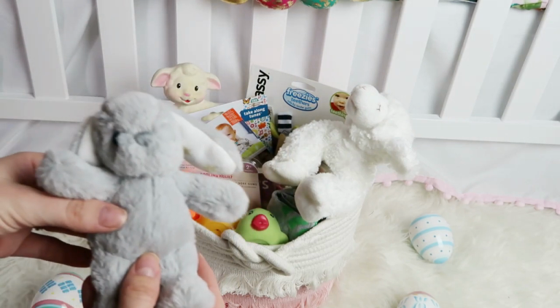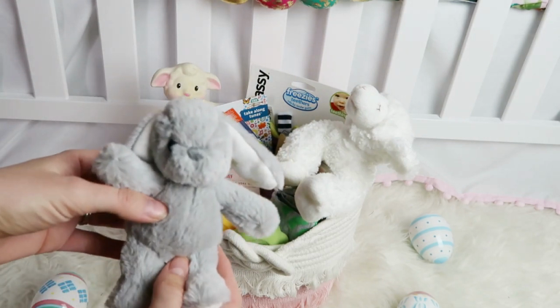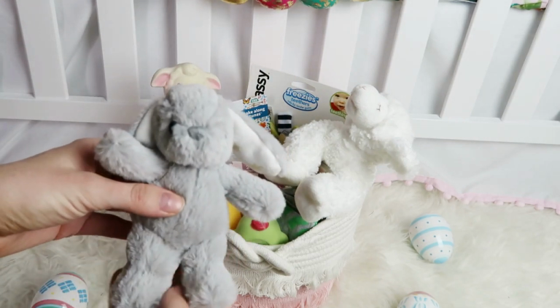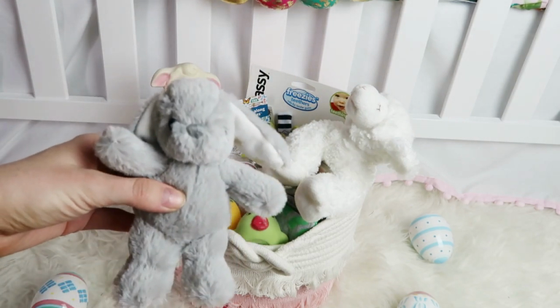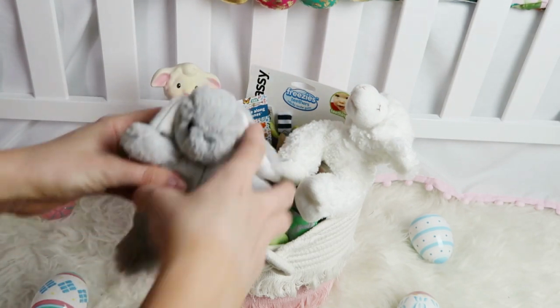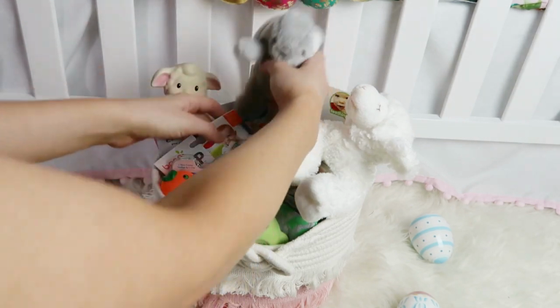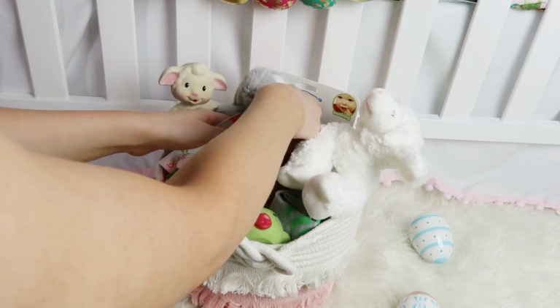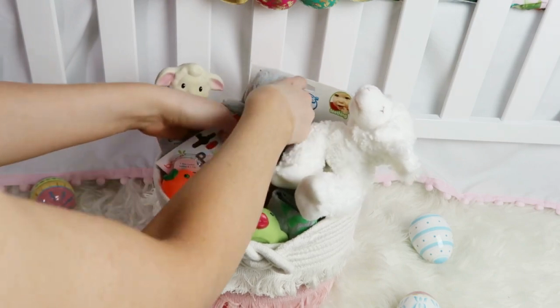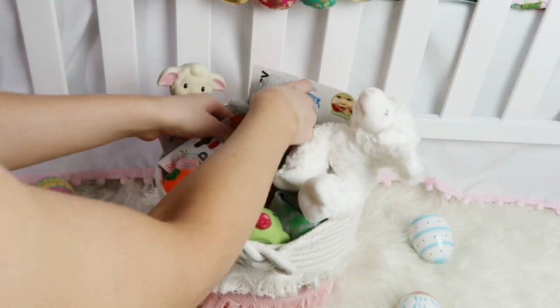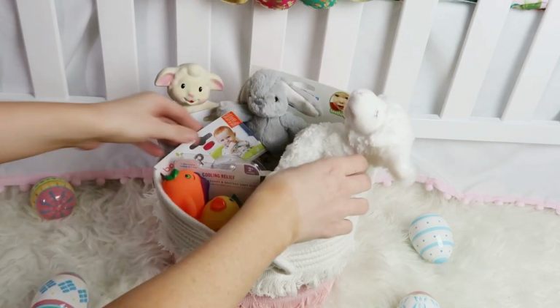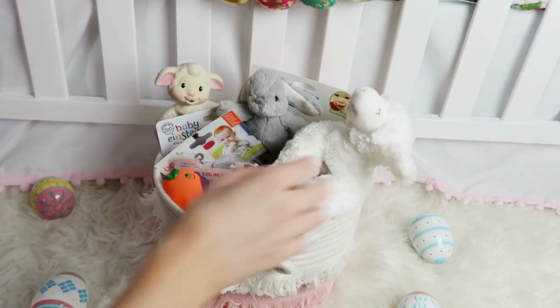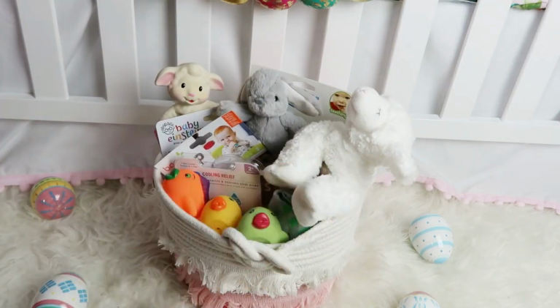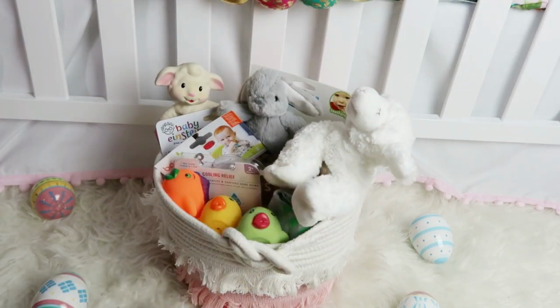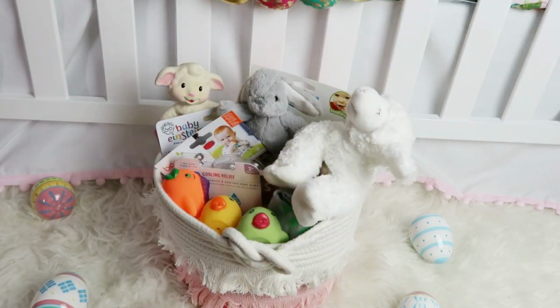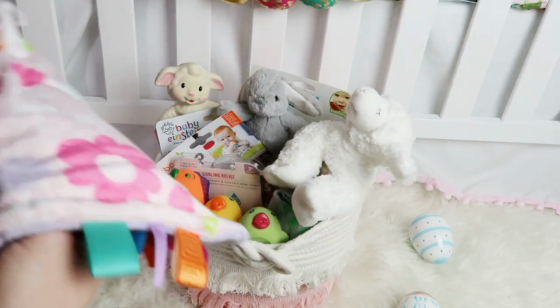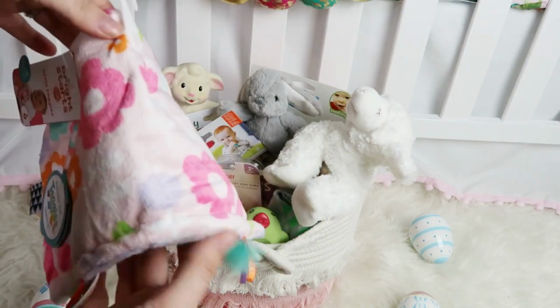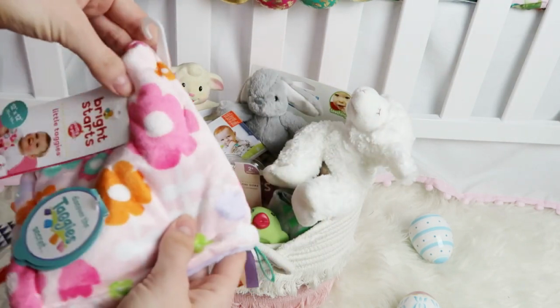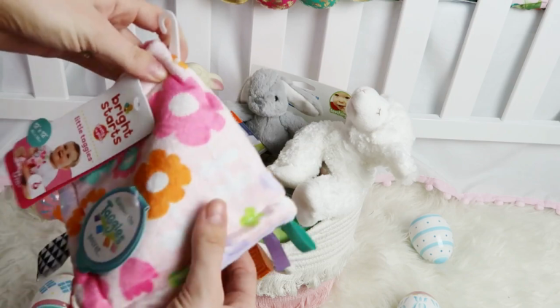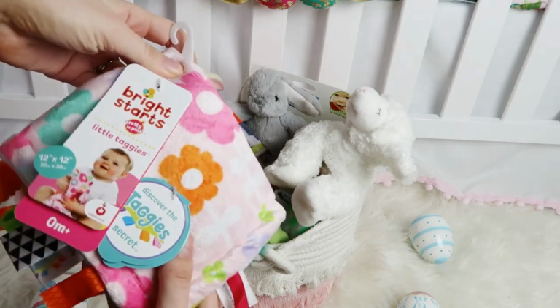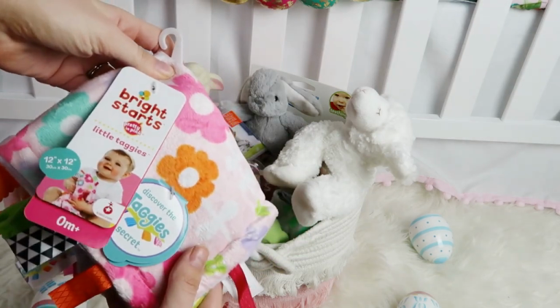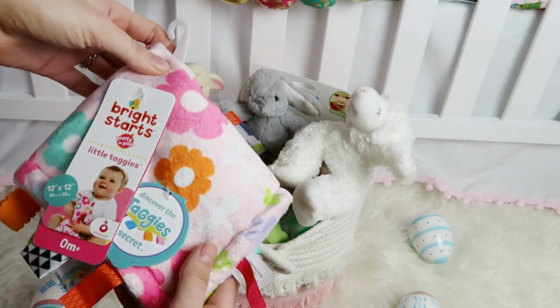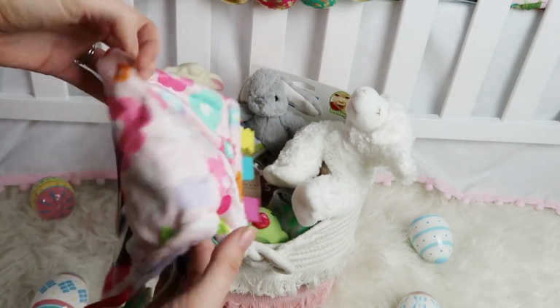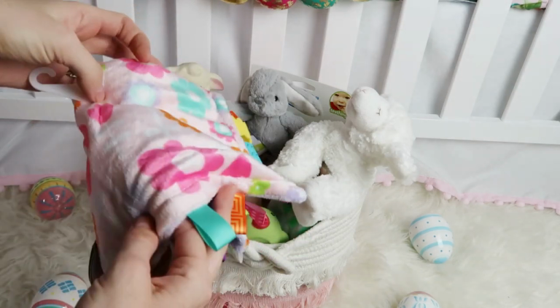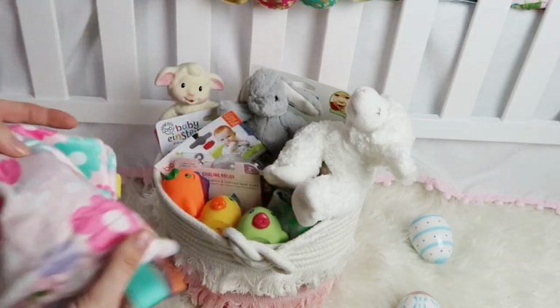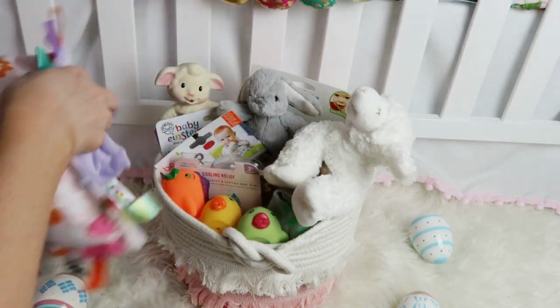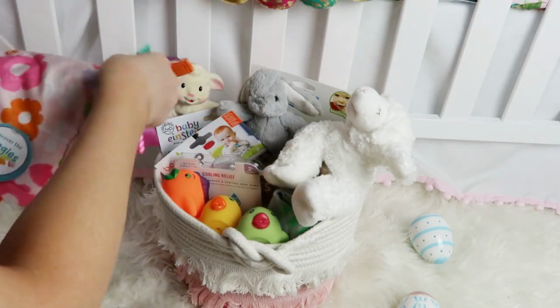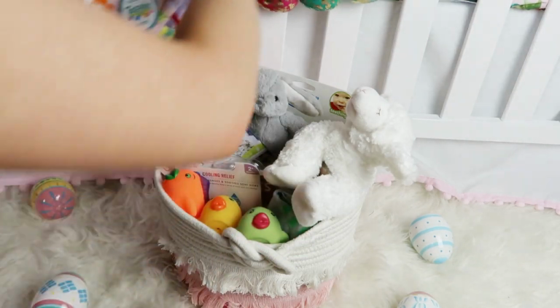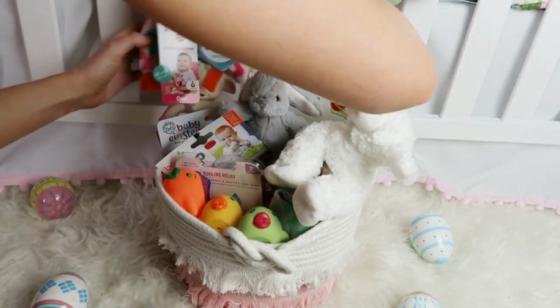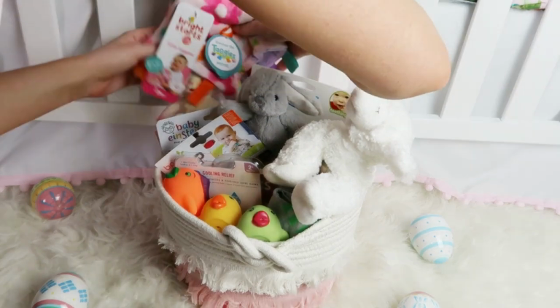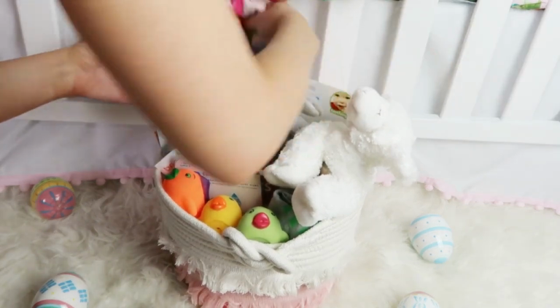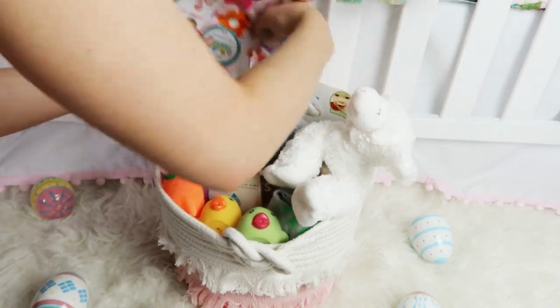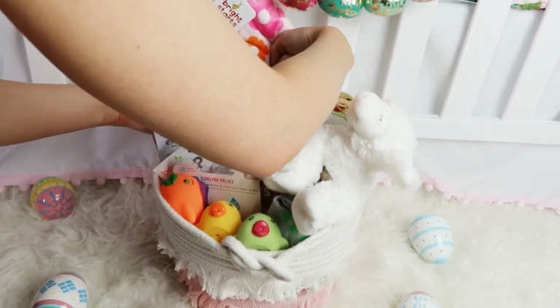Another little stuffed animal — this is a cute little bunny, so this is going to go in there as well. Next I'm going to add this Bright Stars little security blanket; there are really fun ribbons that she can chew on and I think she'll really like it.